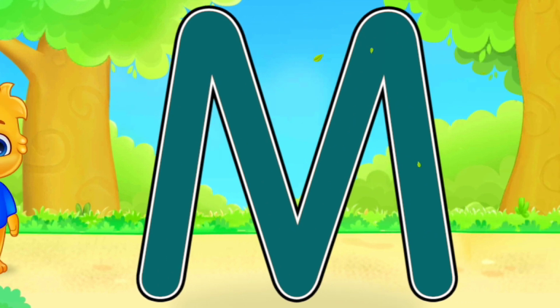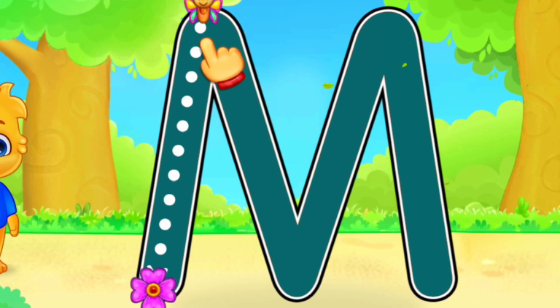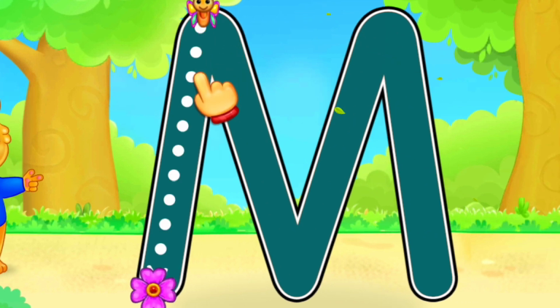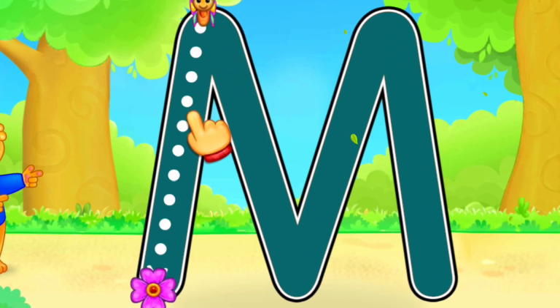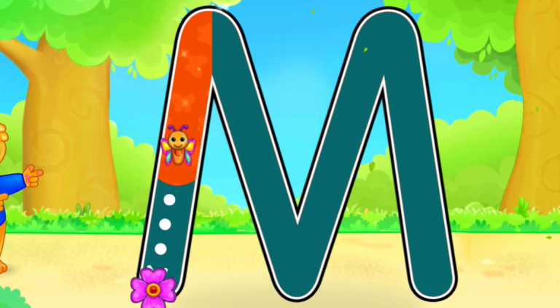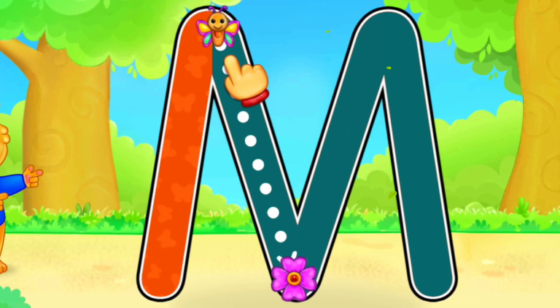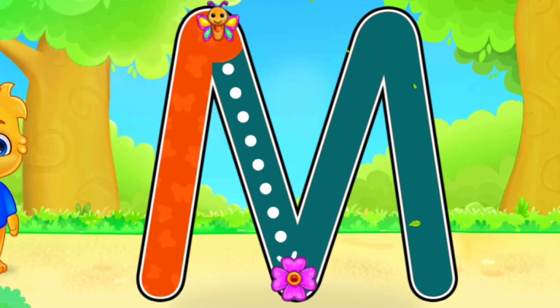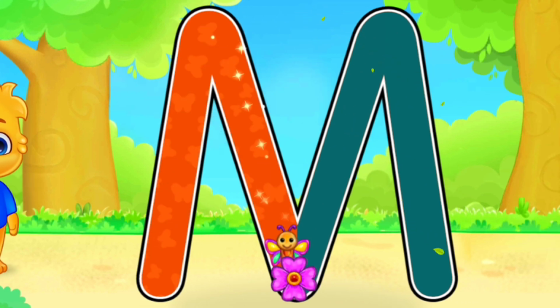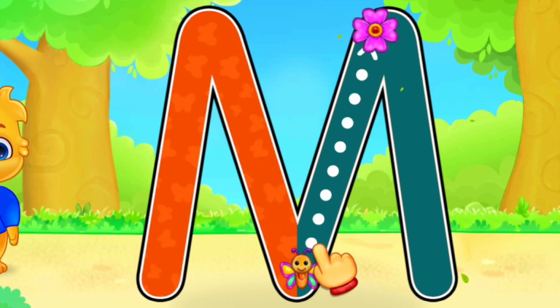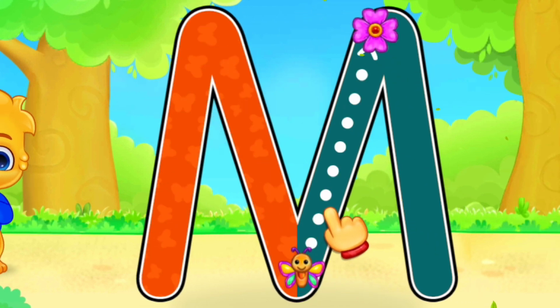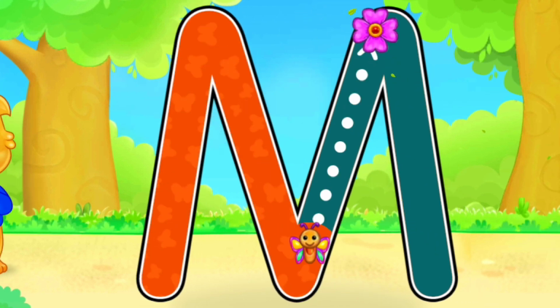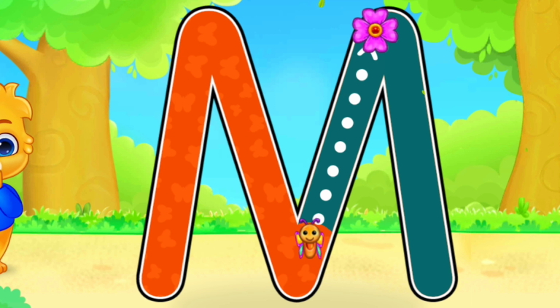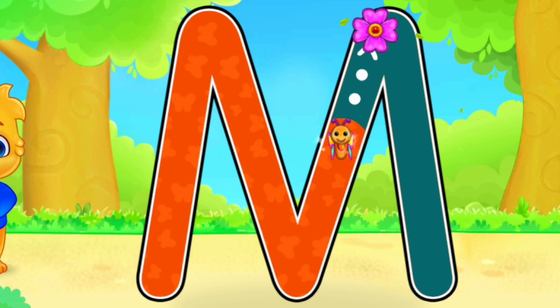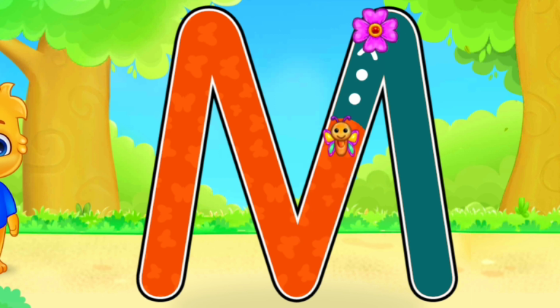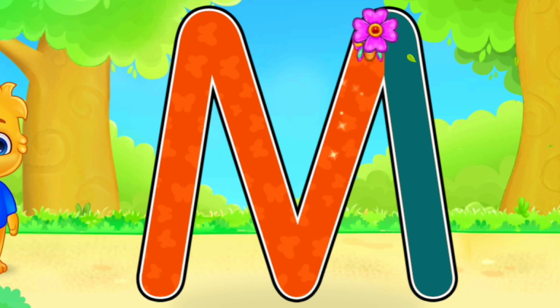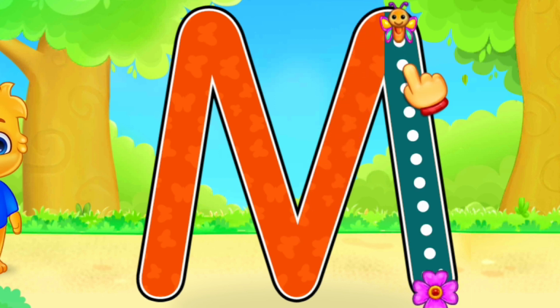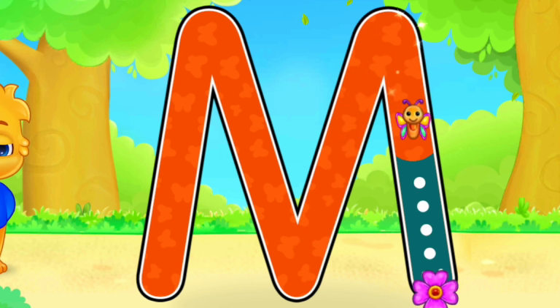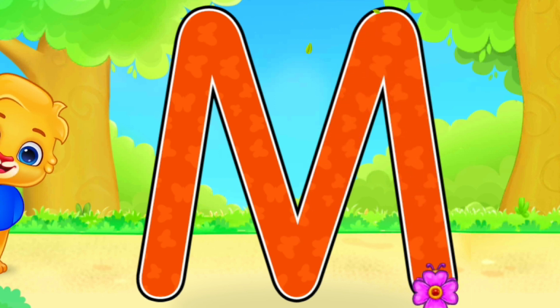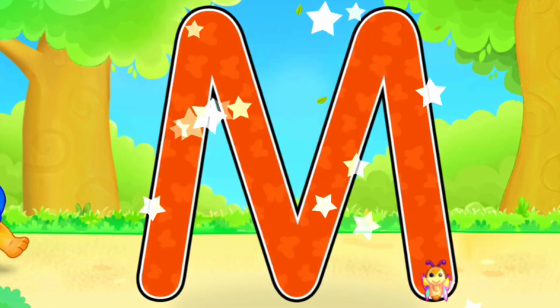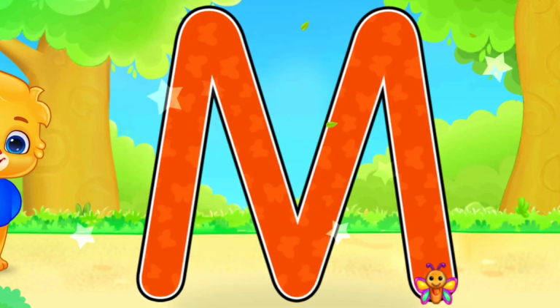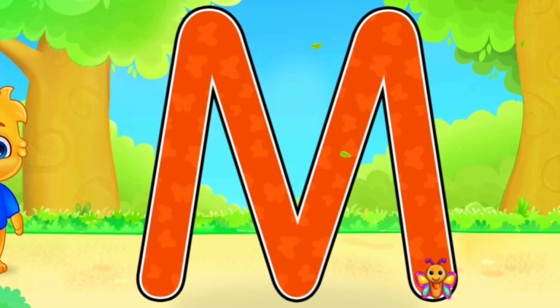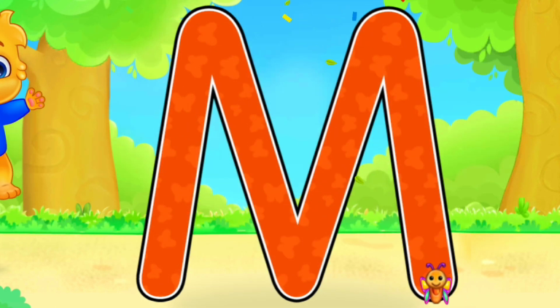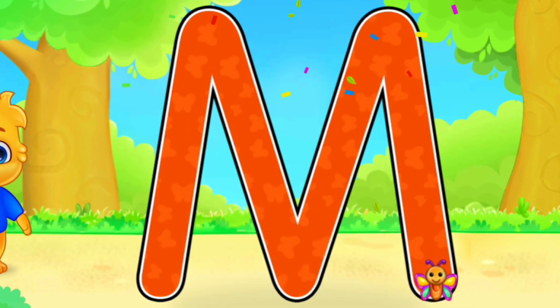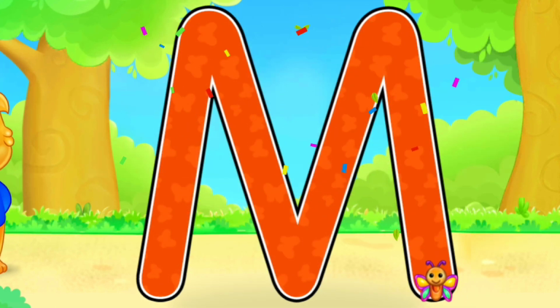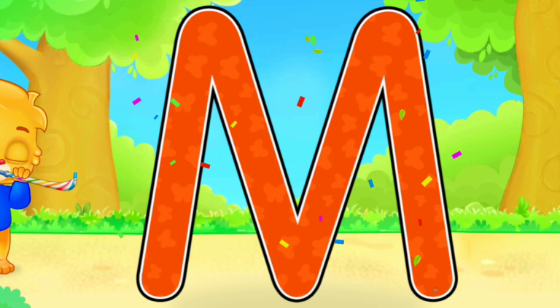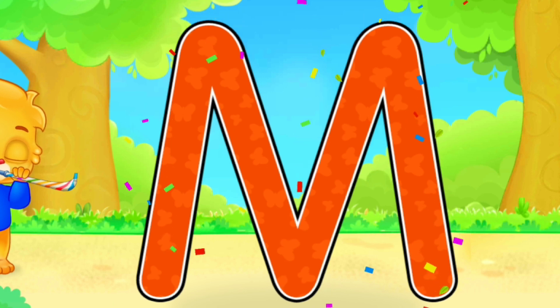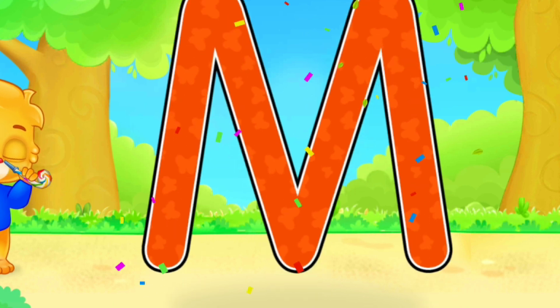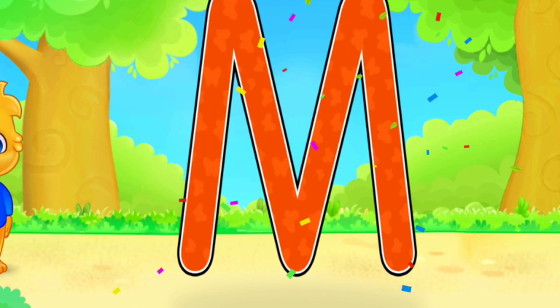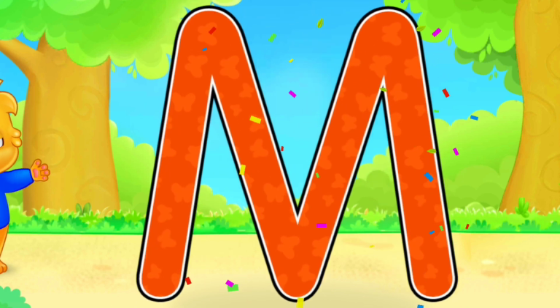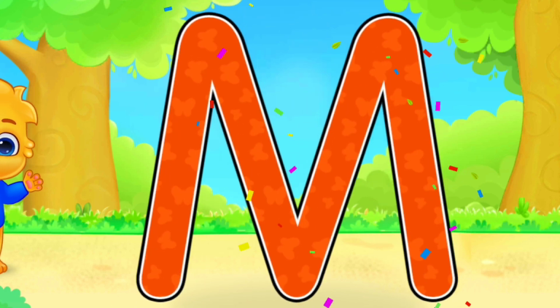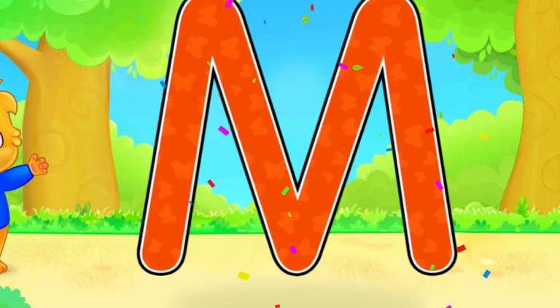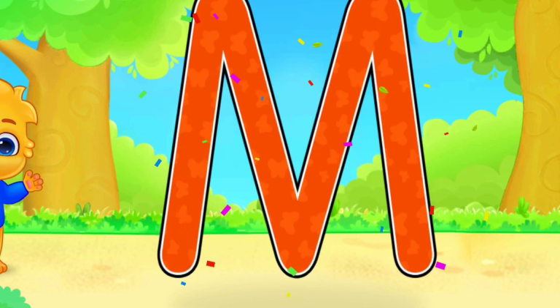M! Well done! Fantastic! Great! Woo-hoo! M is for Mouse.